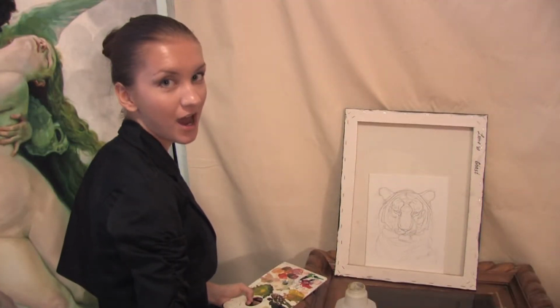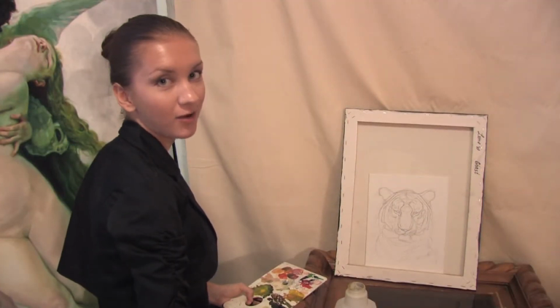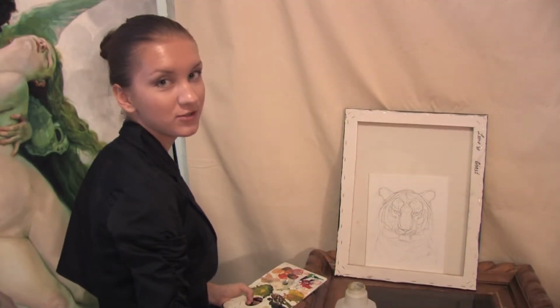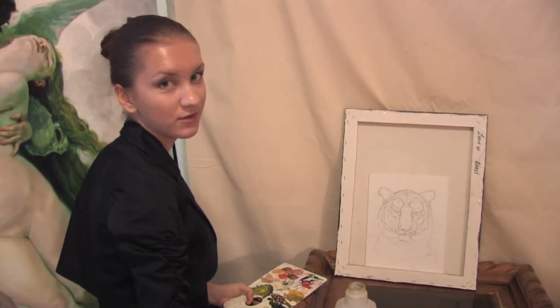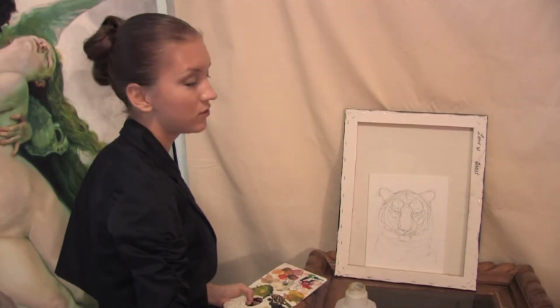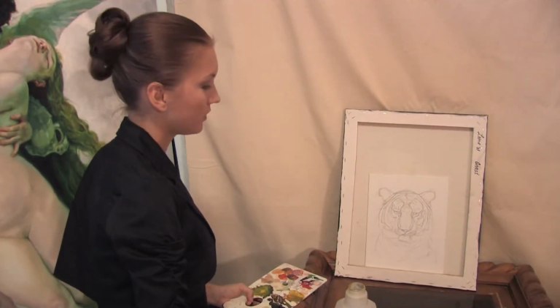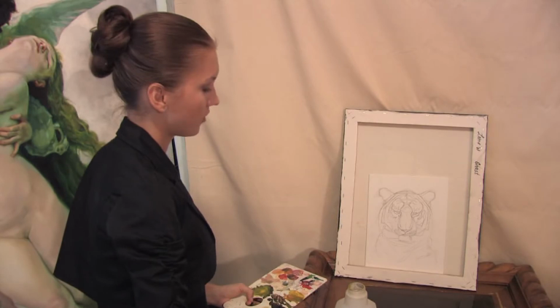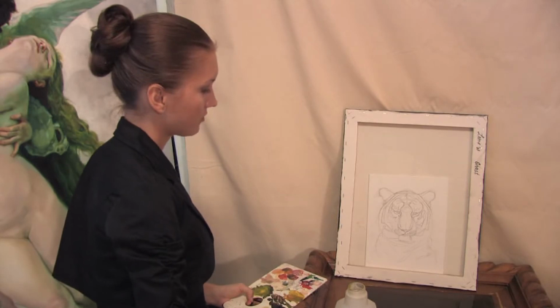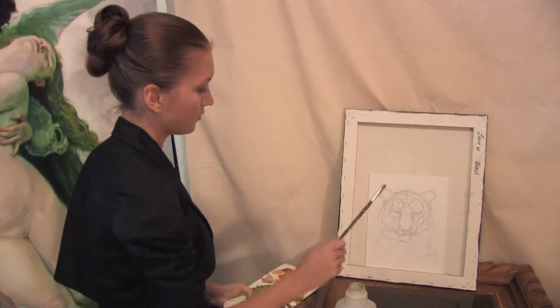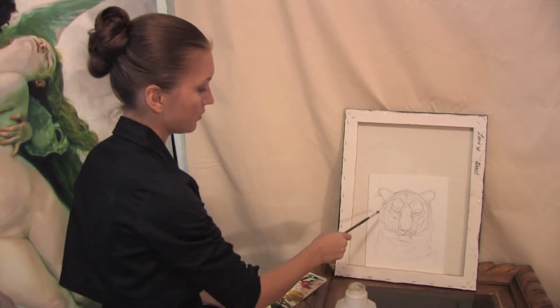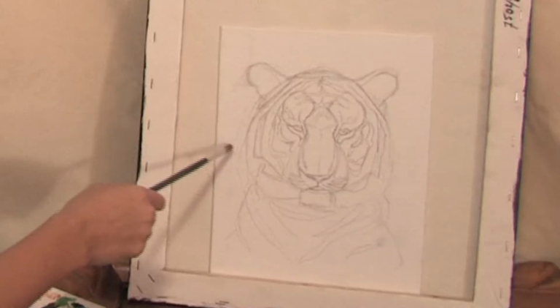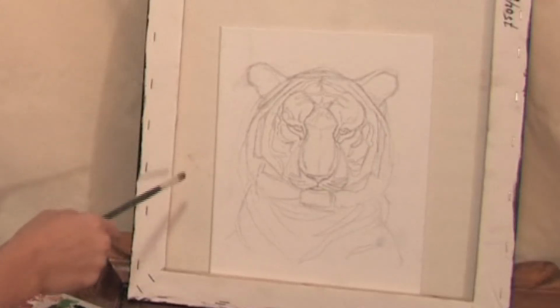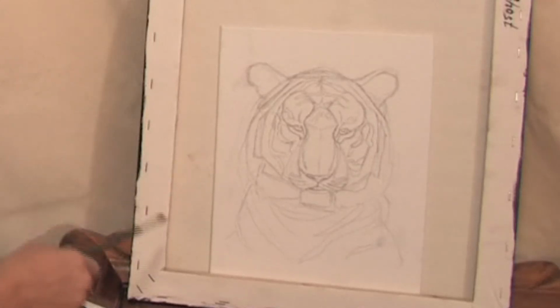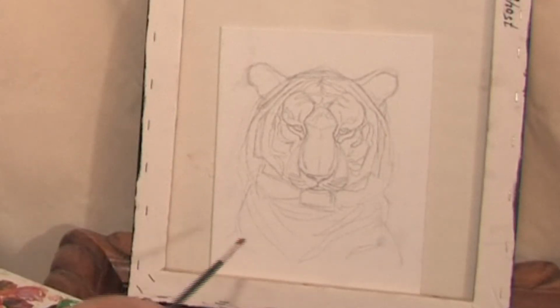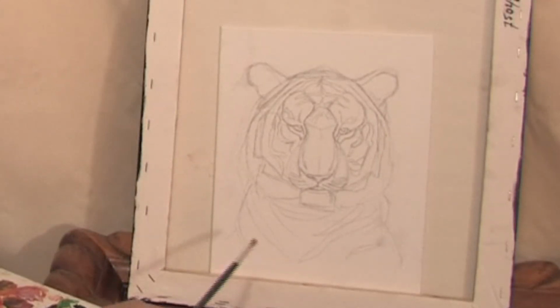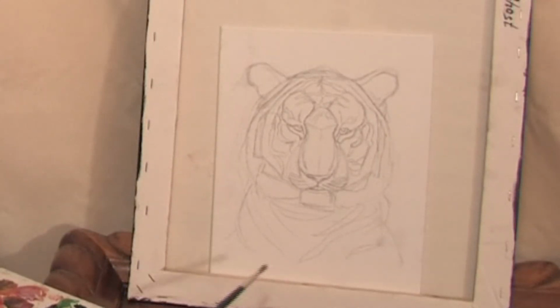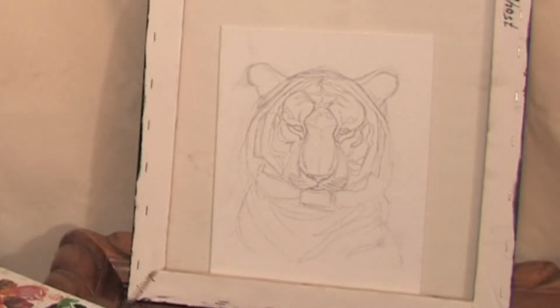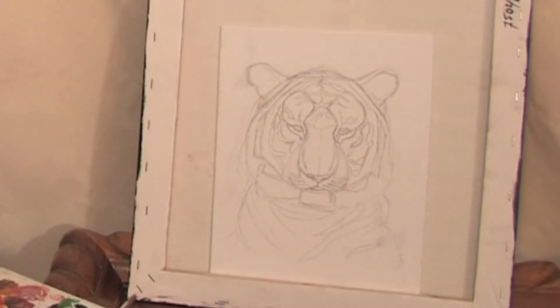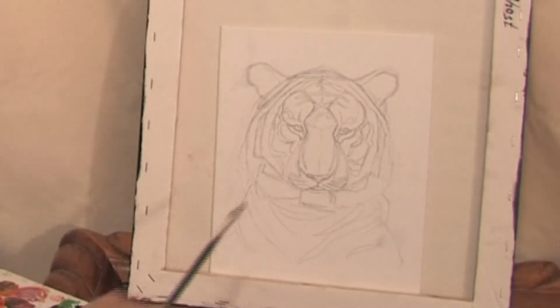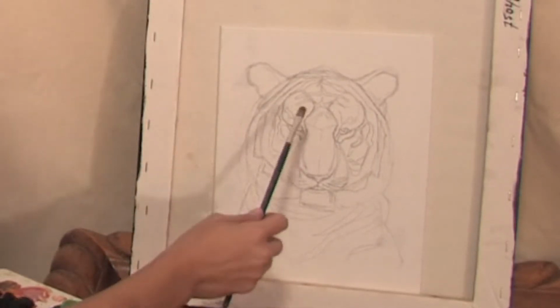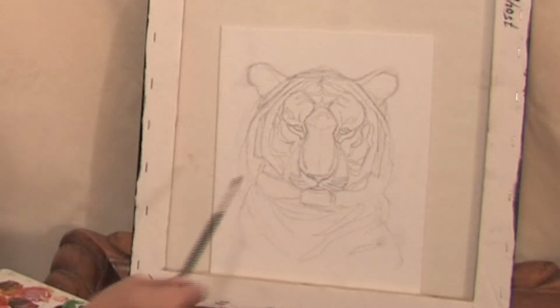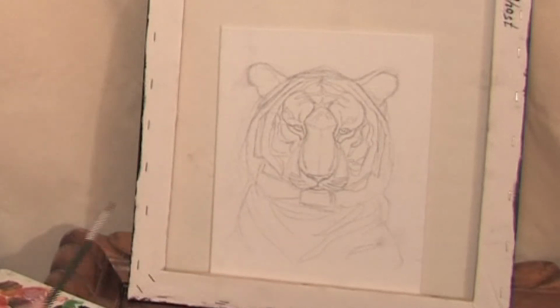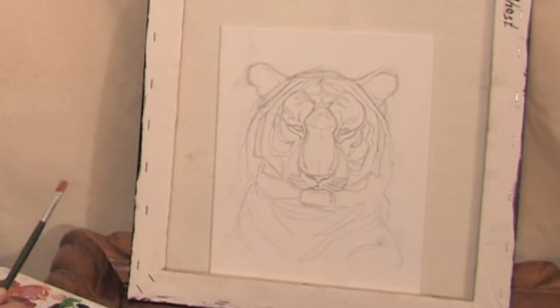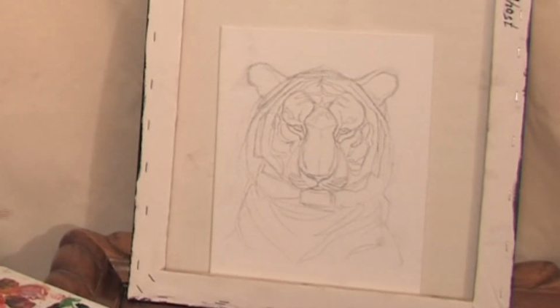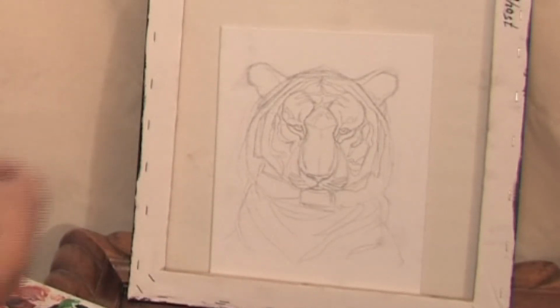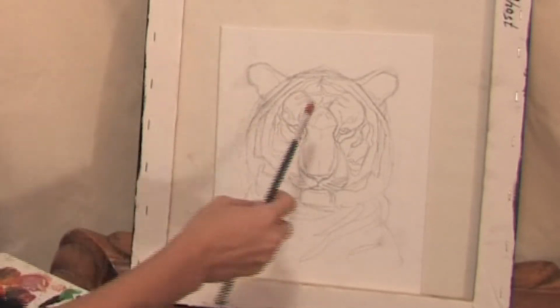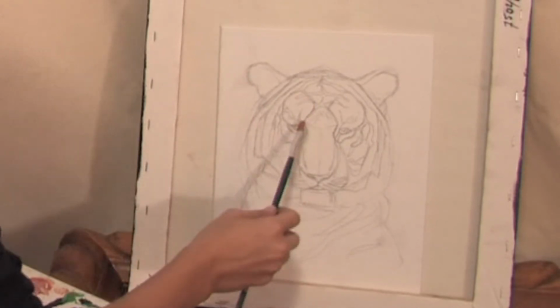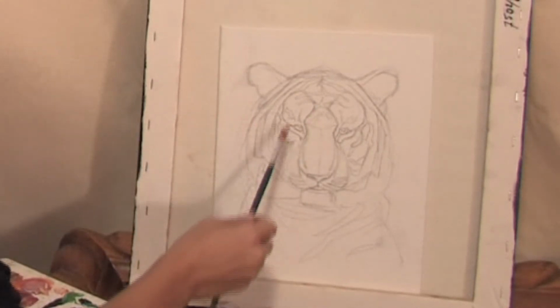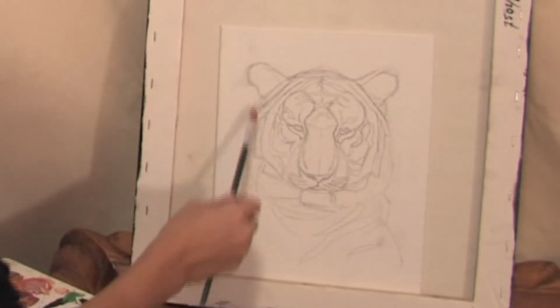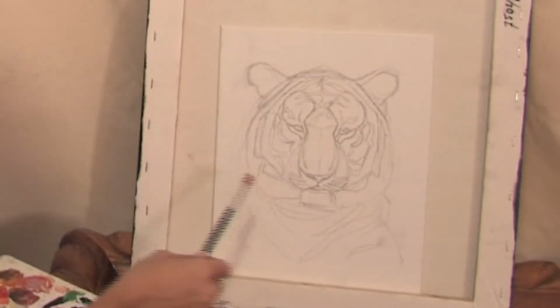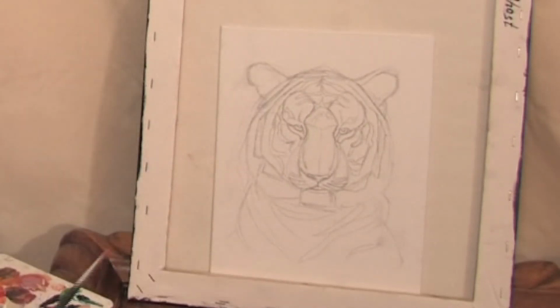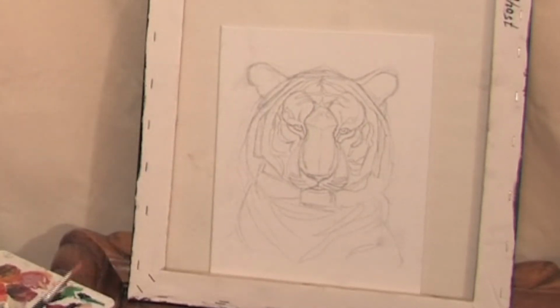I always start with the drawing of the tiger. I draw it with my pencil, and now I am going to cover this tiger with the oil paint.